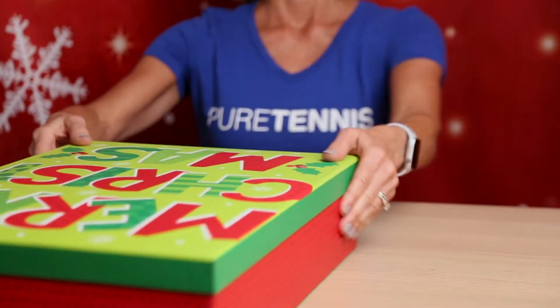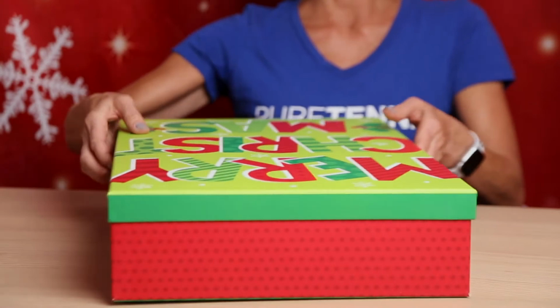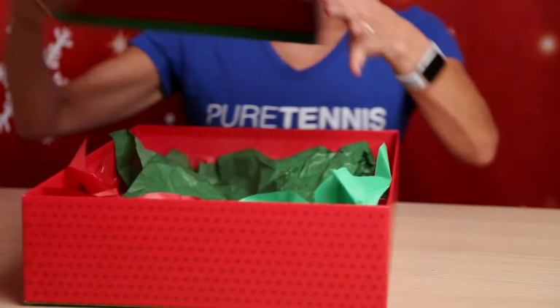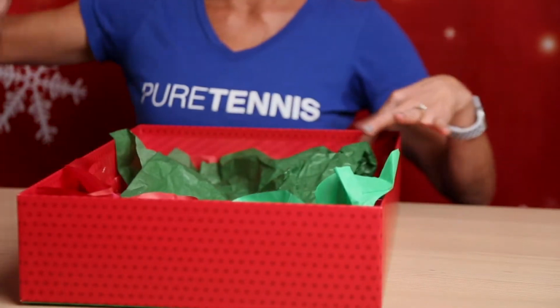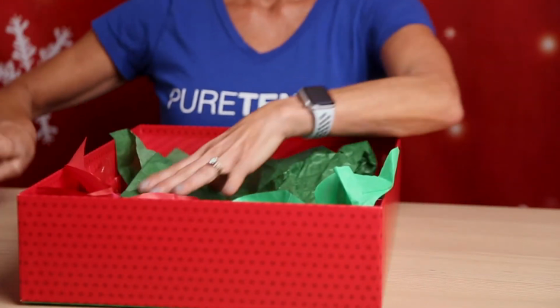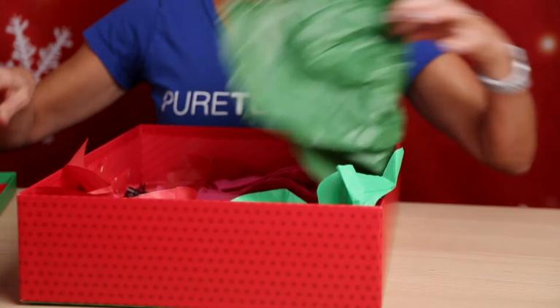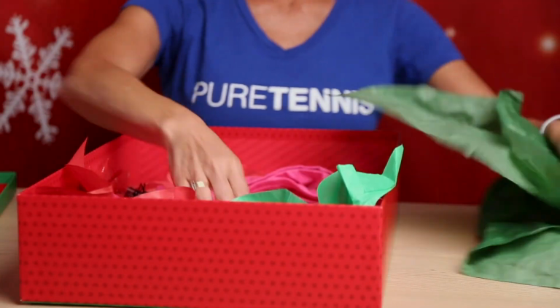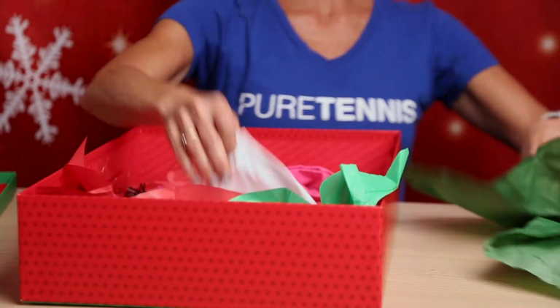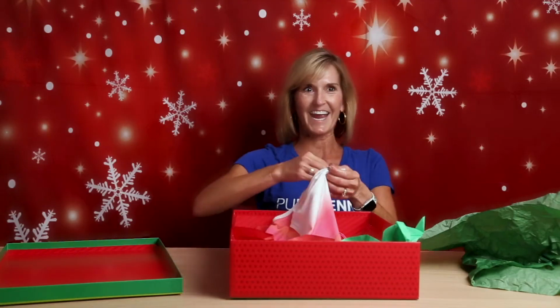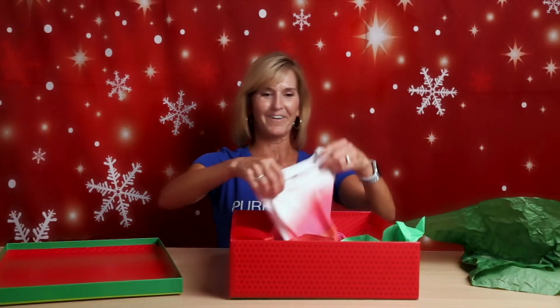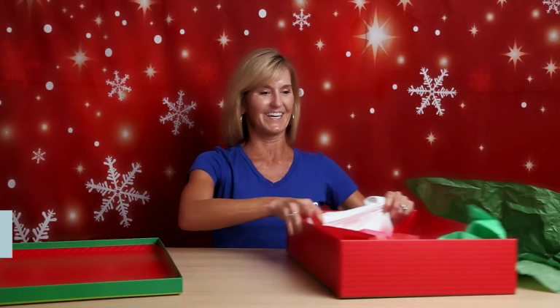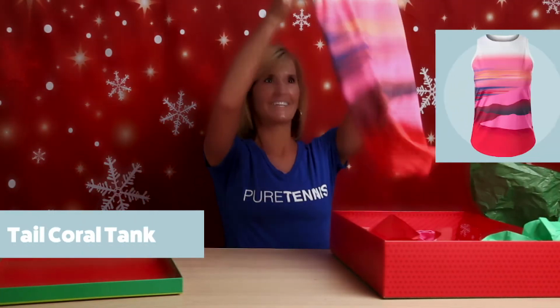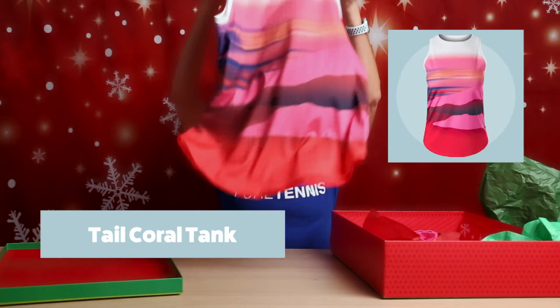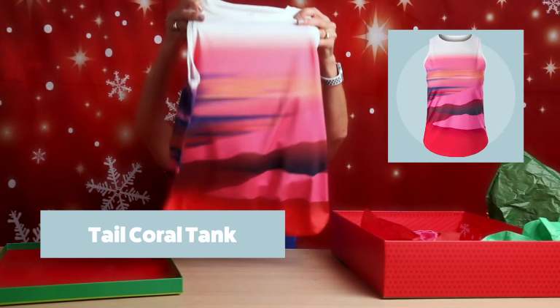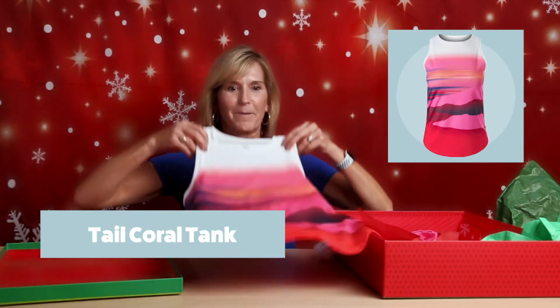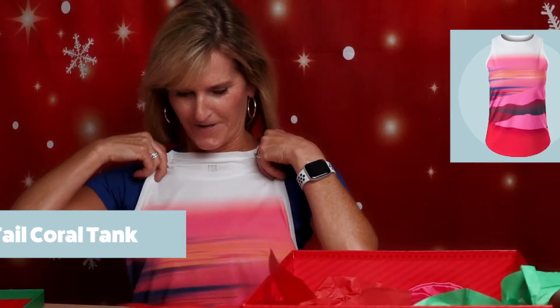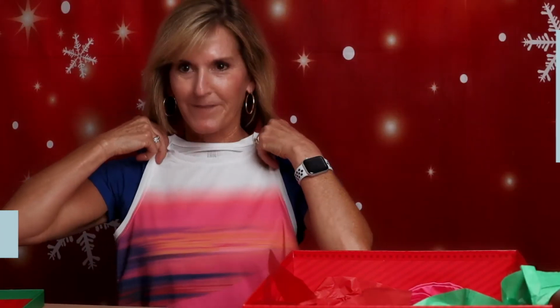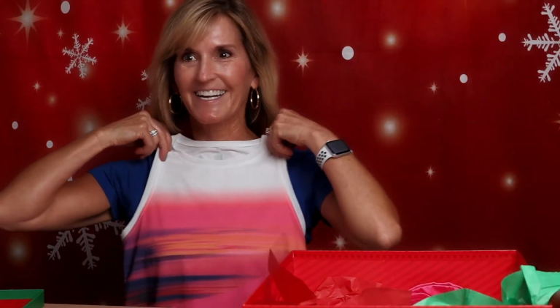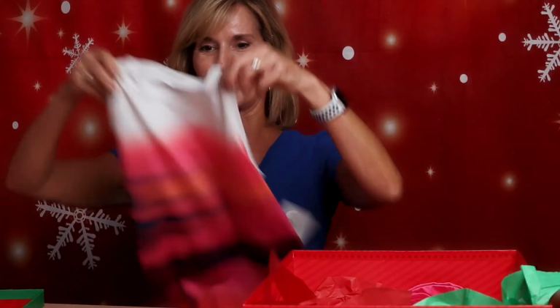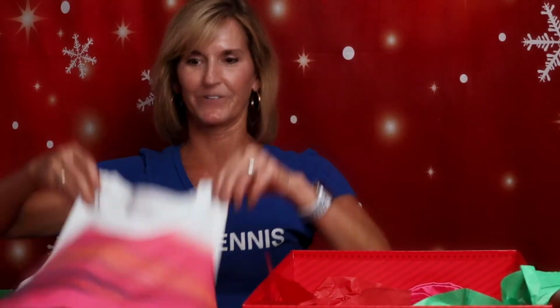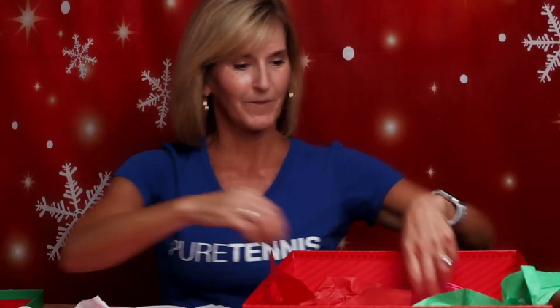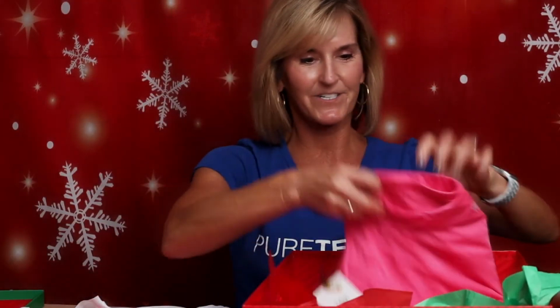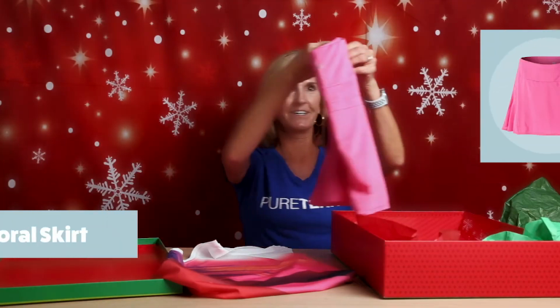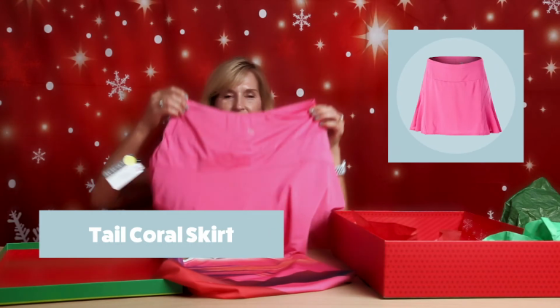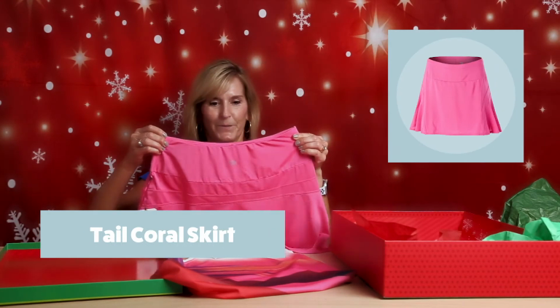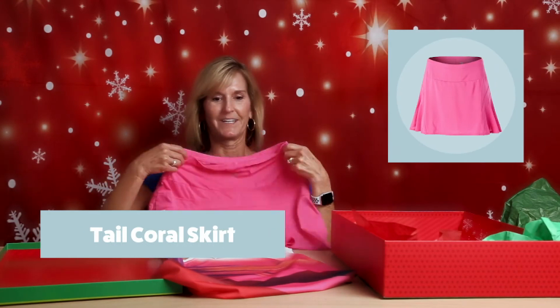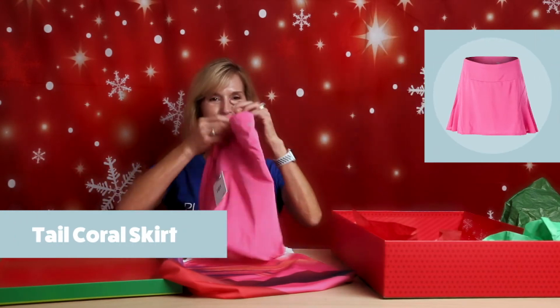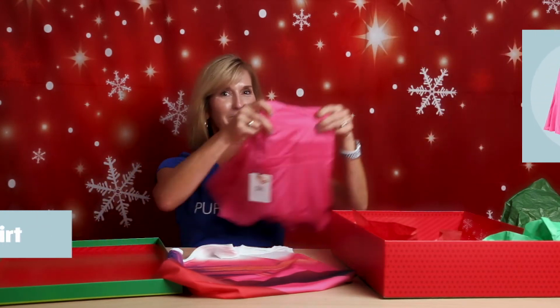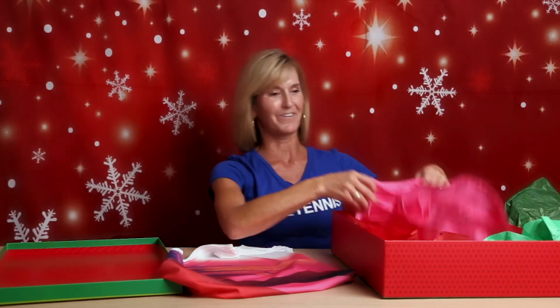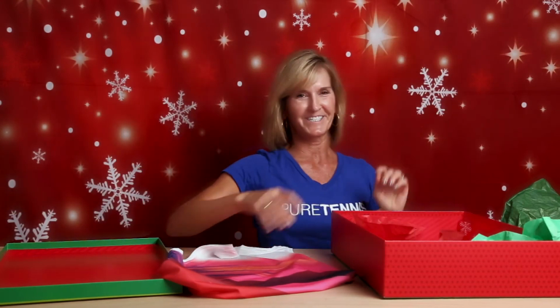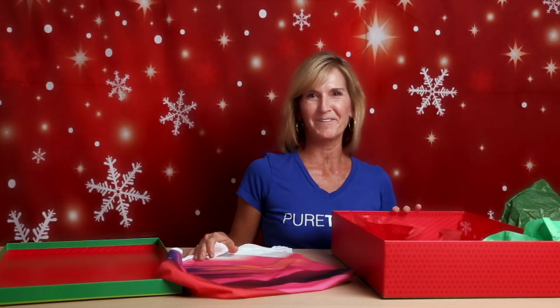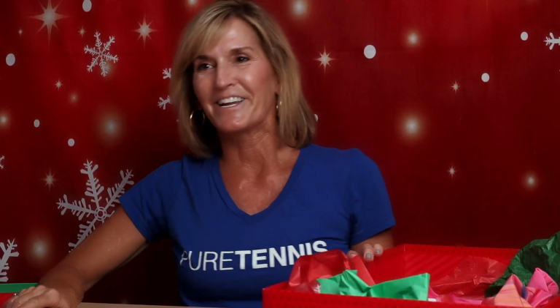A cute Tail outfit. Look at these colors — I love the combo. The red and the pink, it's really cute, with a pink skirt. It's going to show off my fun side when I walk into the club.